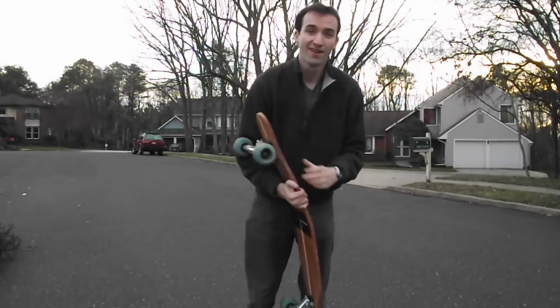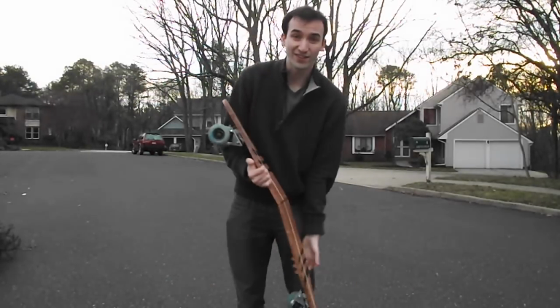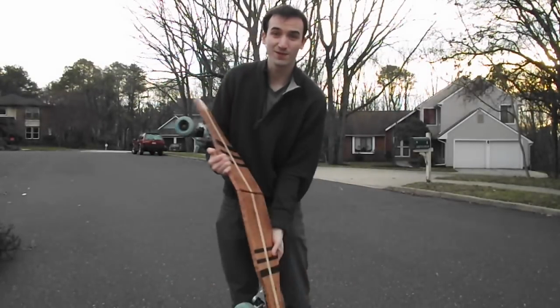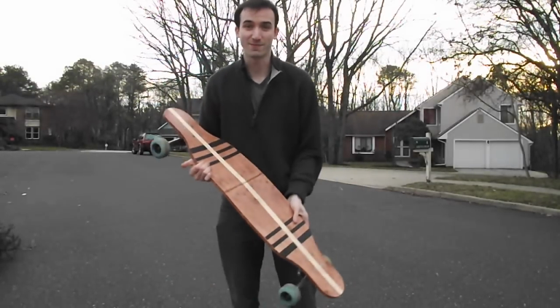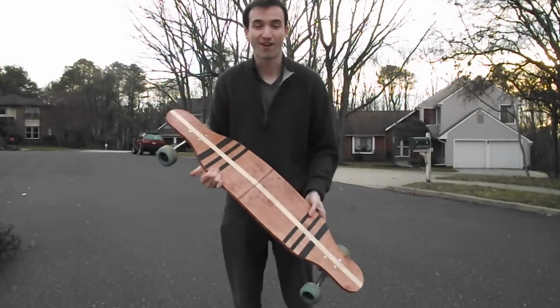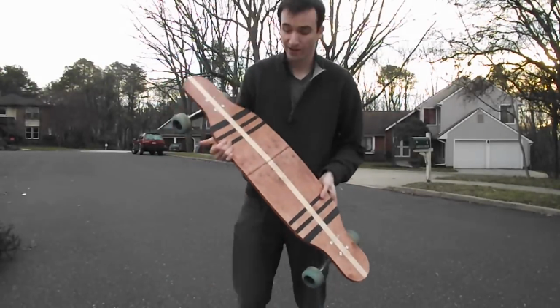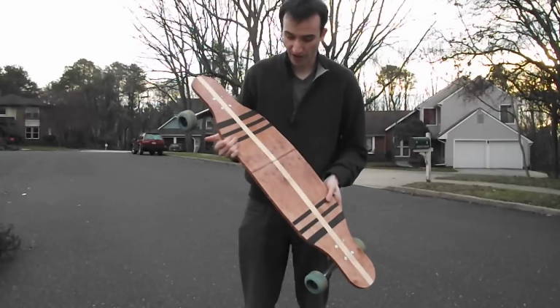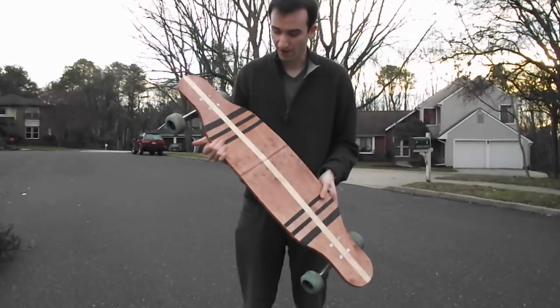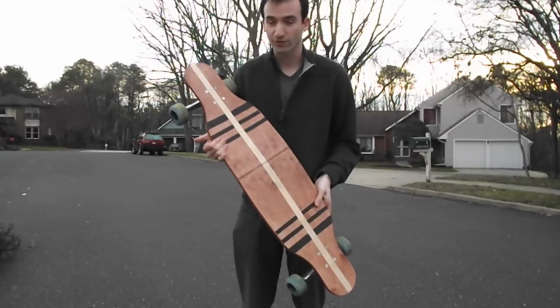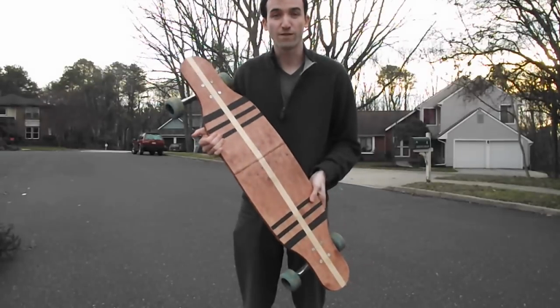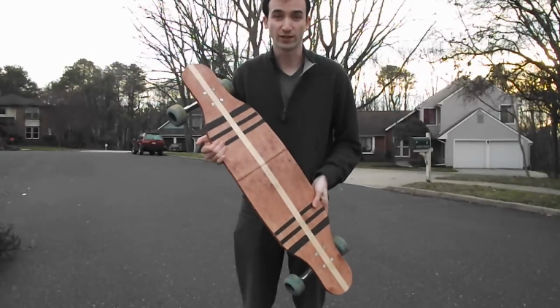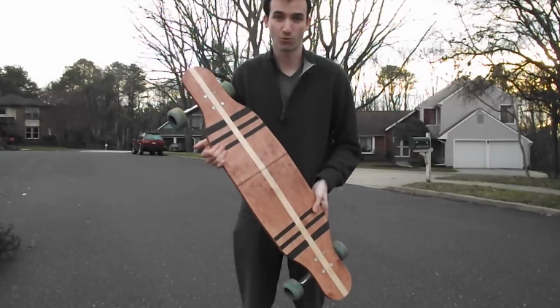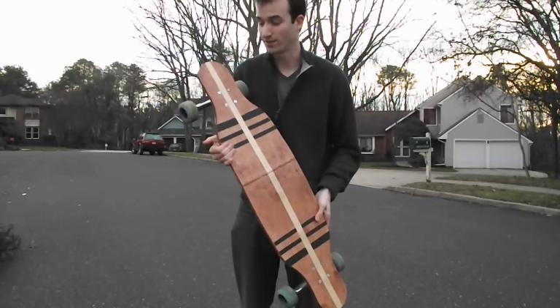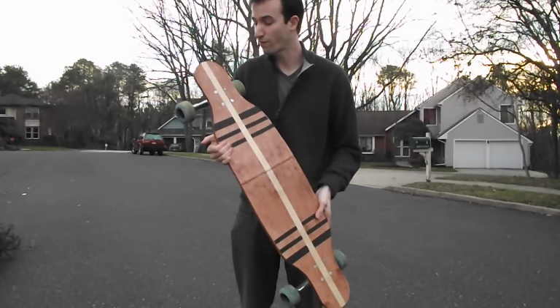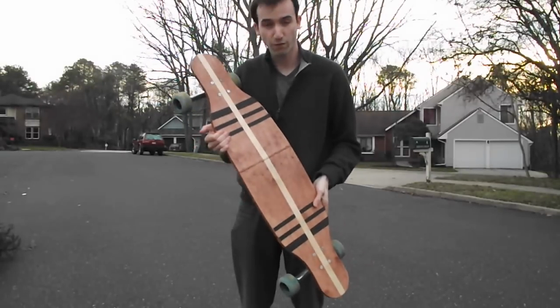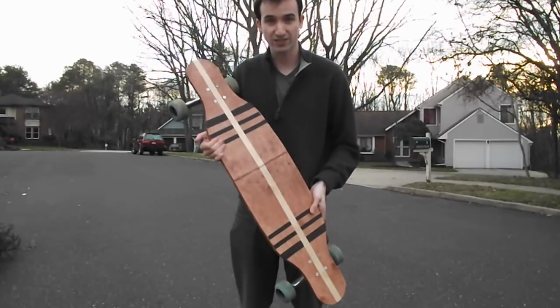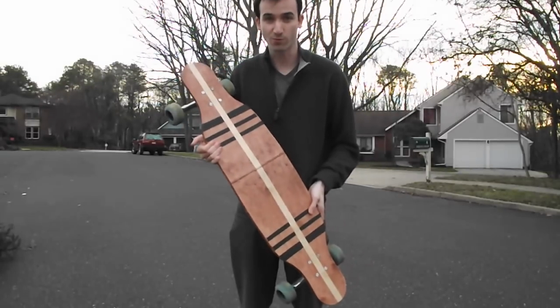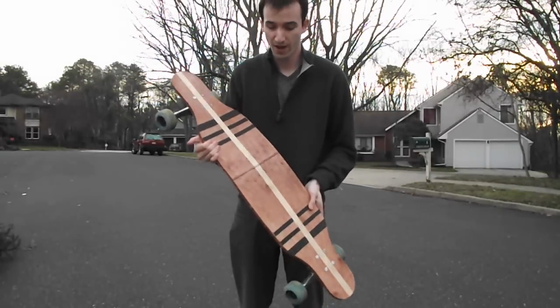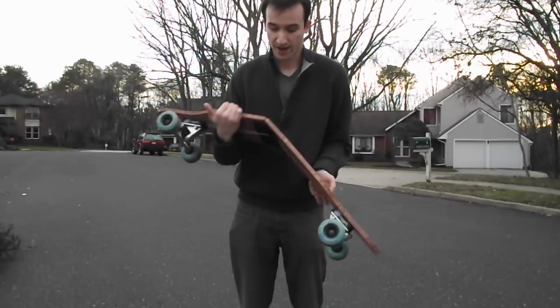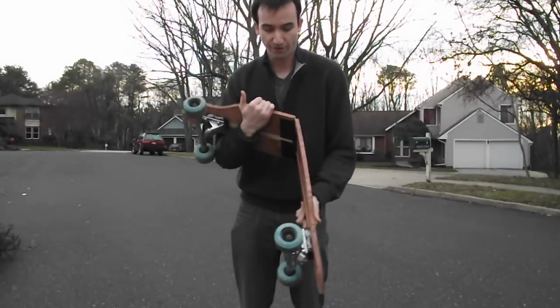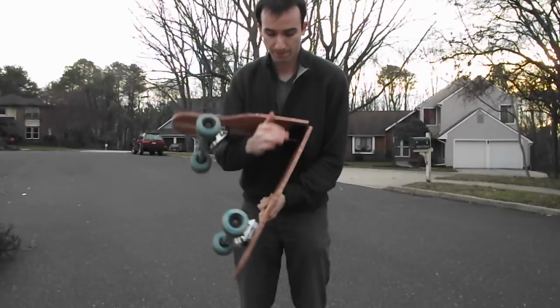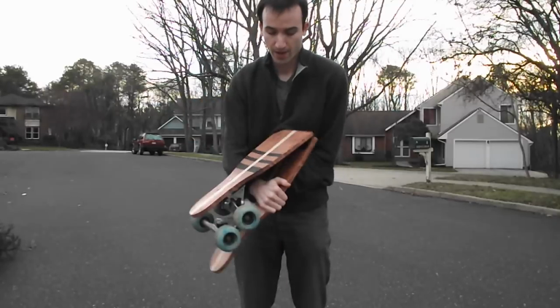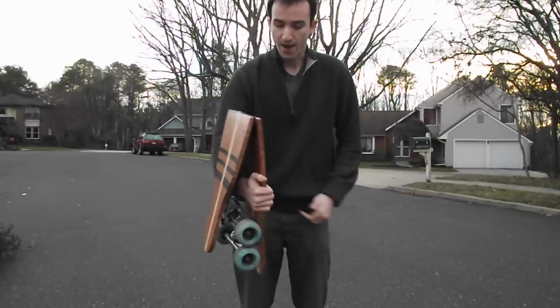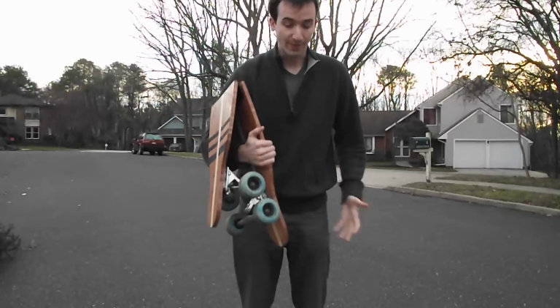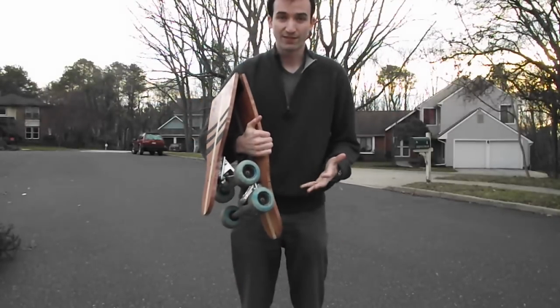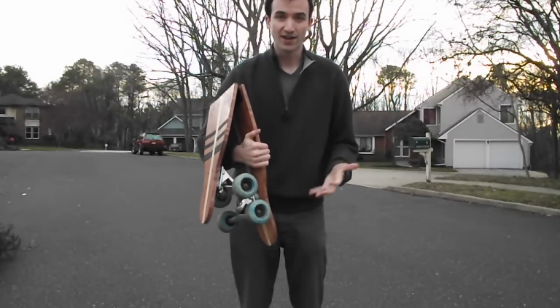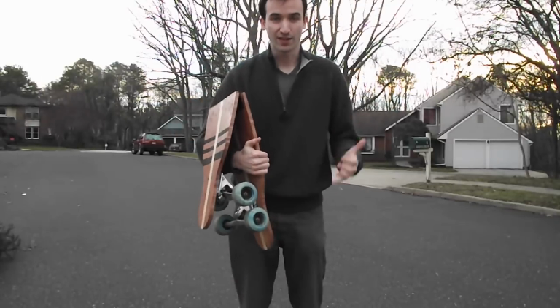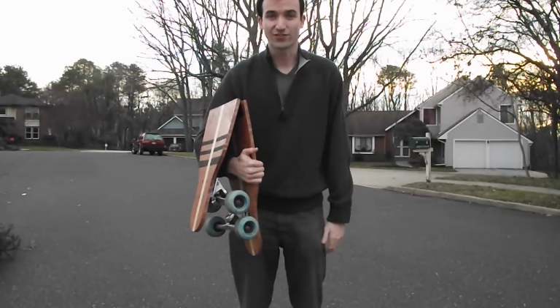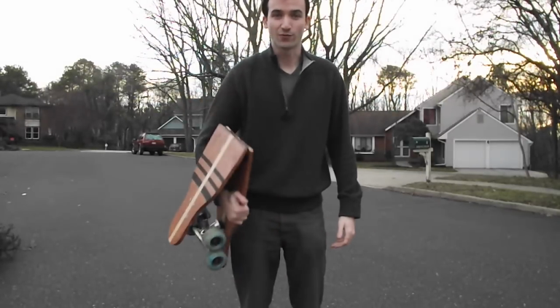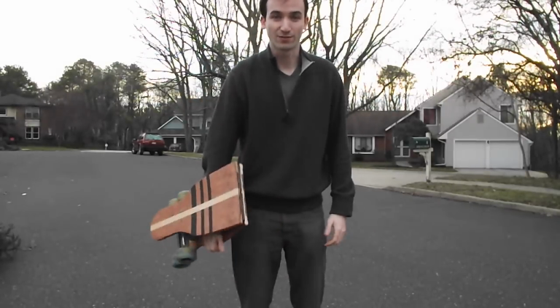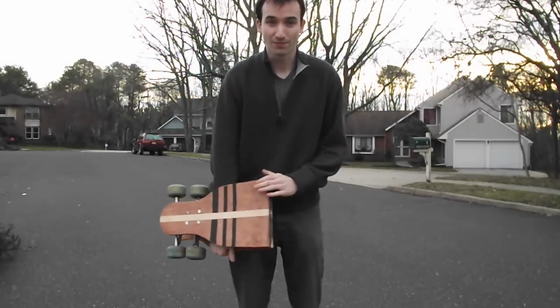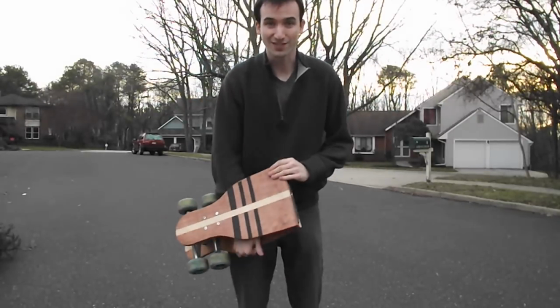Hey there YouTube, it's Matt Carl. Today I'm going to show you guys how to make your own folding longboard. This is a full 40-inch longboard that can fold up to about half the size, so it's a lot easier to travel with. Let's get started.